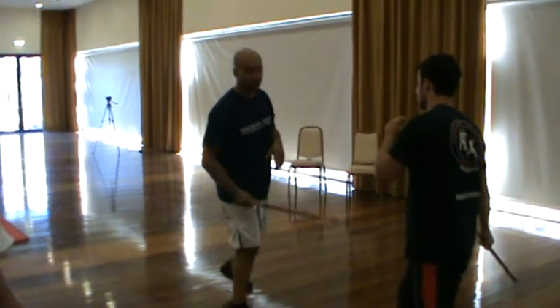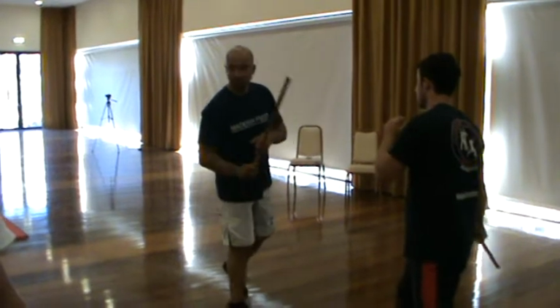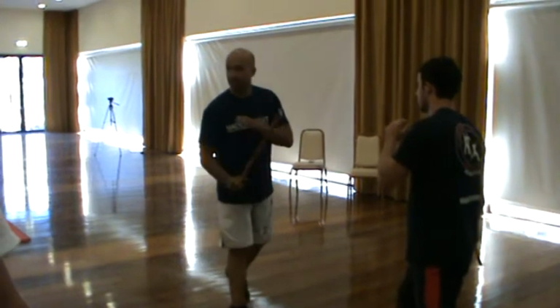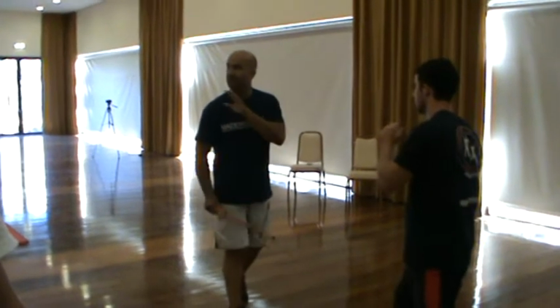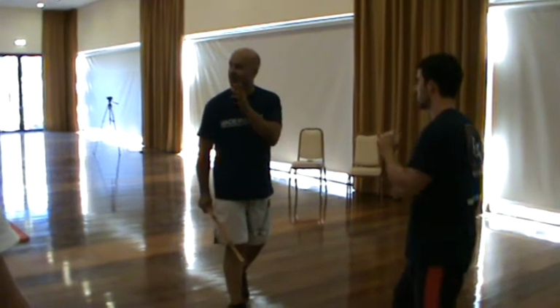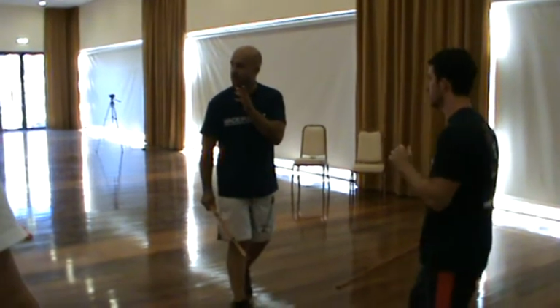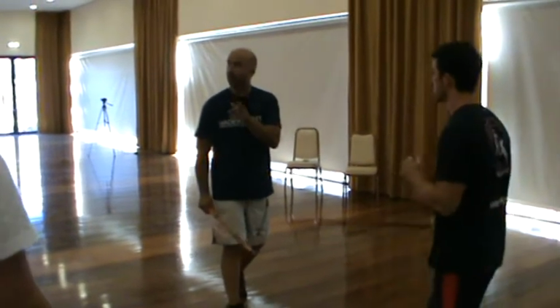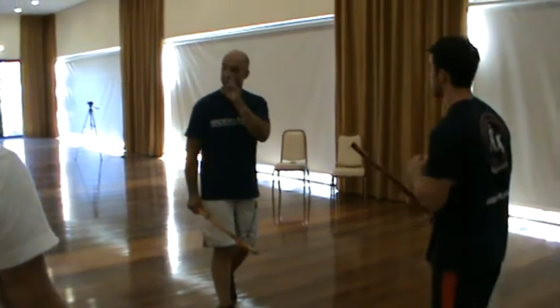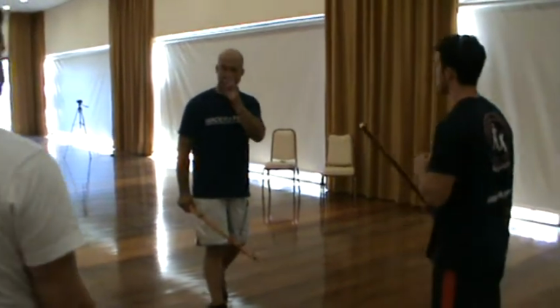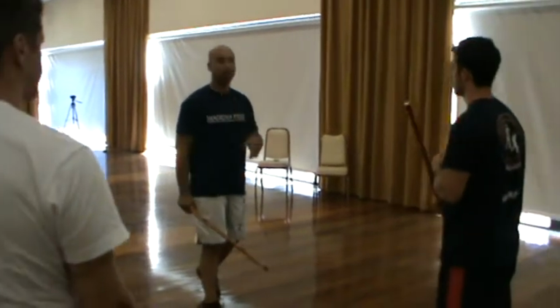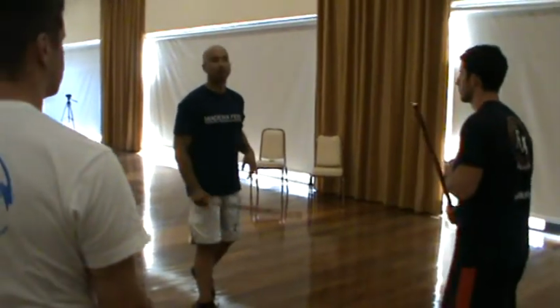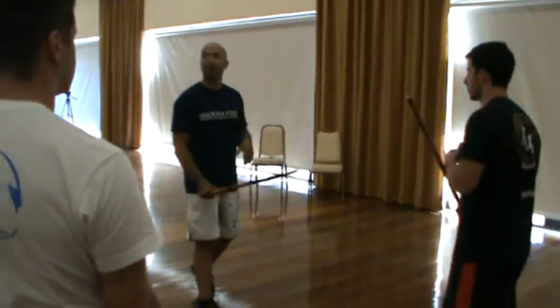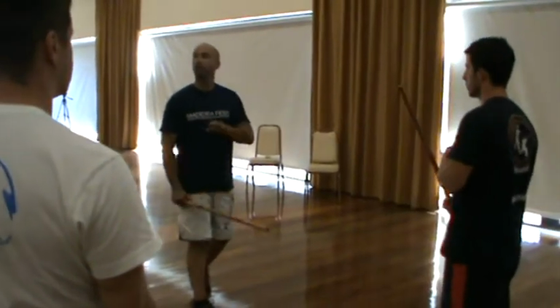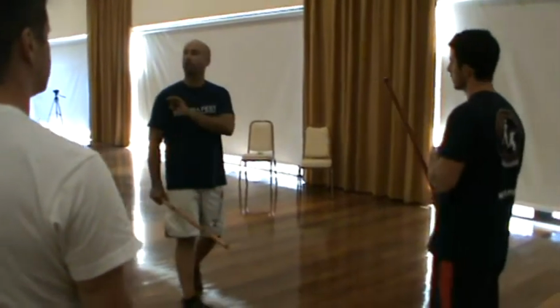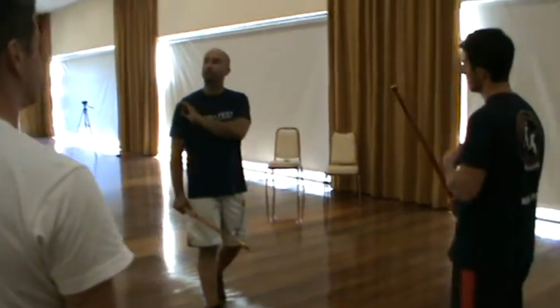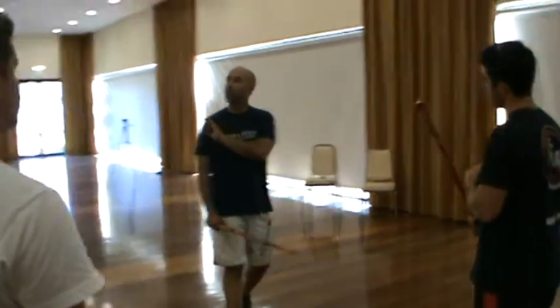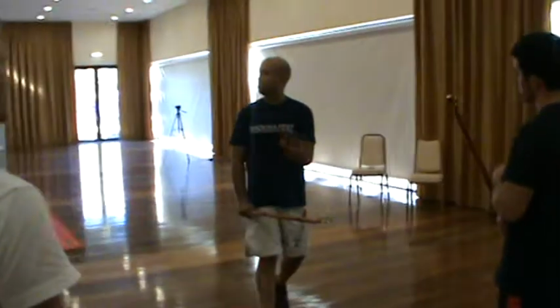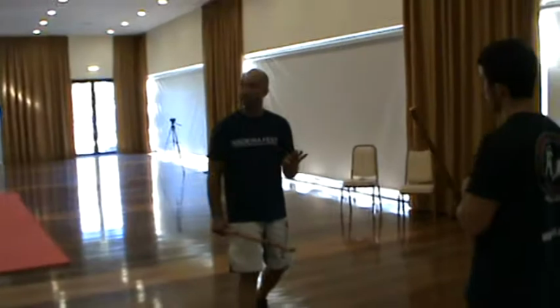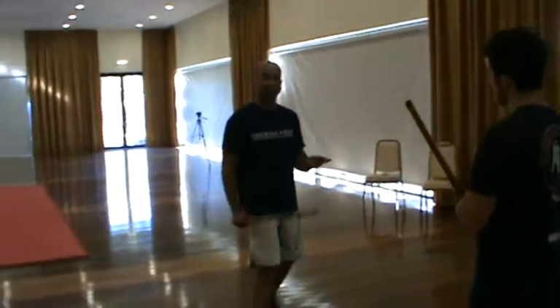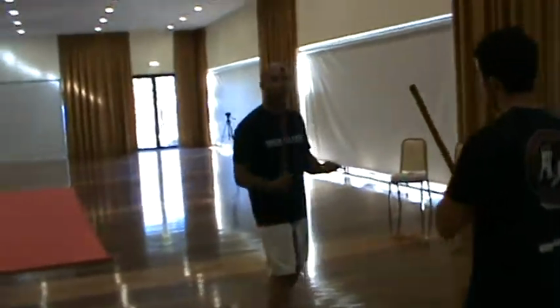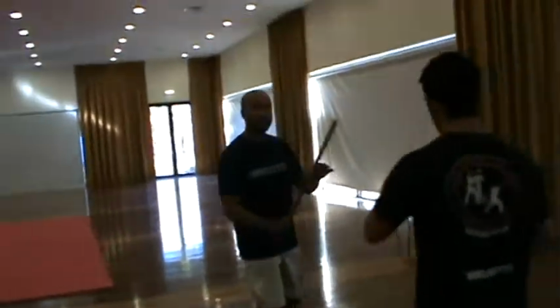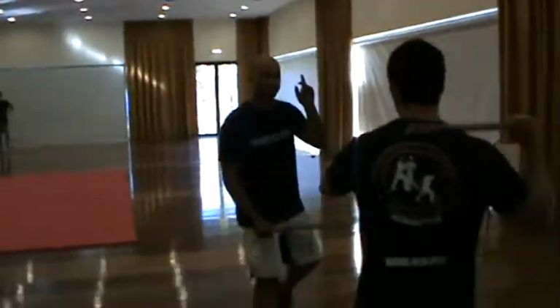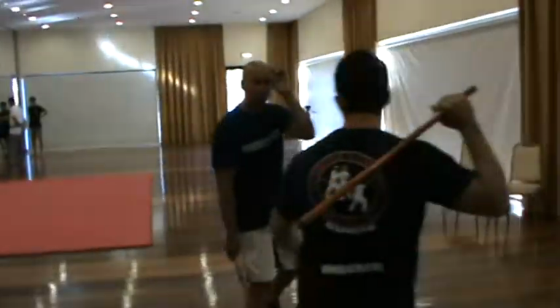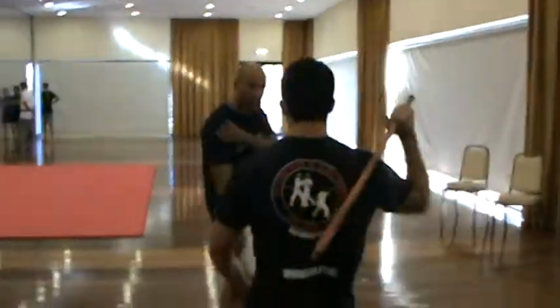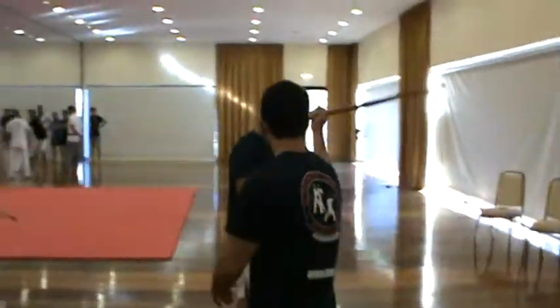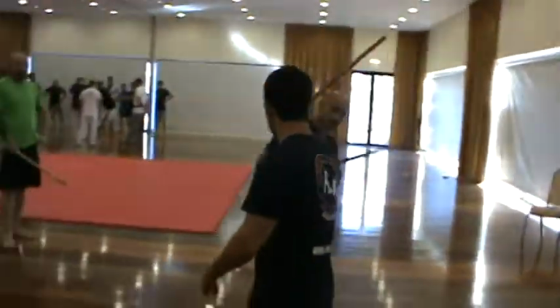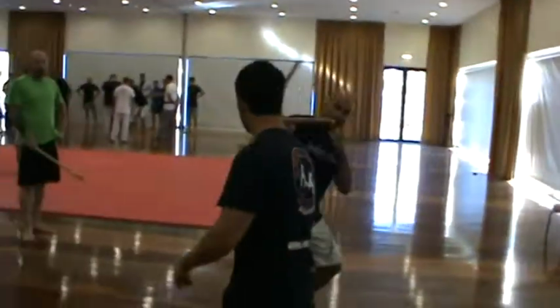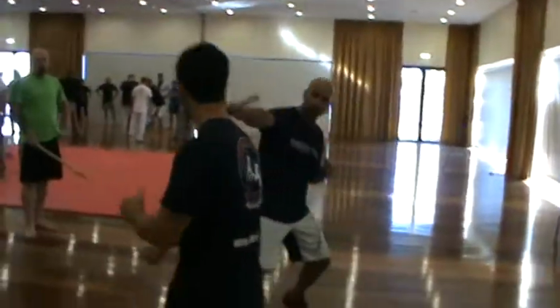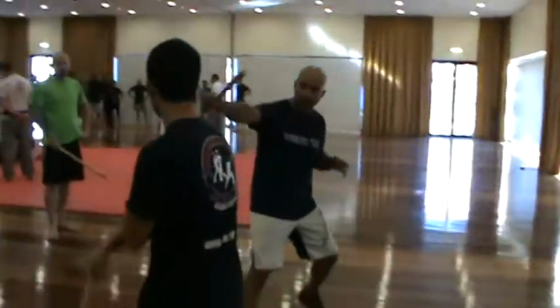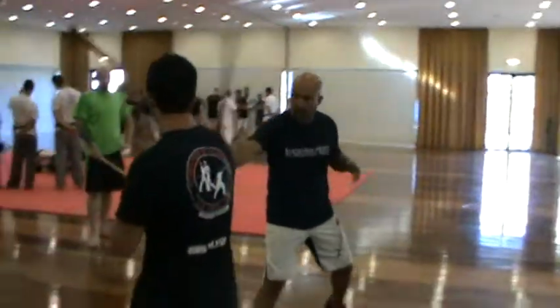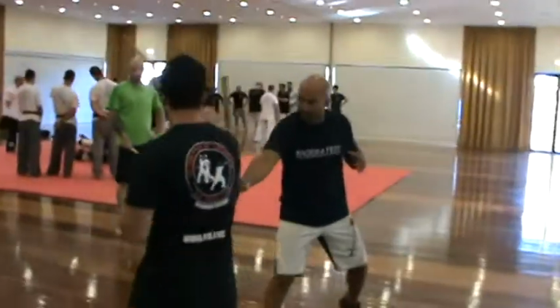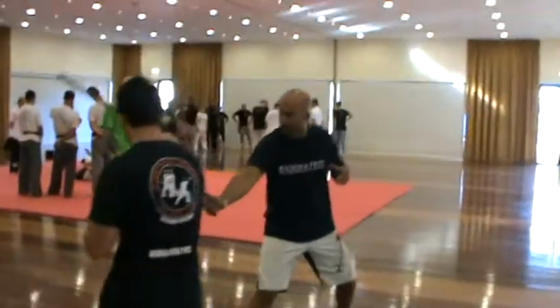This is defense, but I need to stop him right away. He's coming at me, I go there, and I'm here.